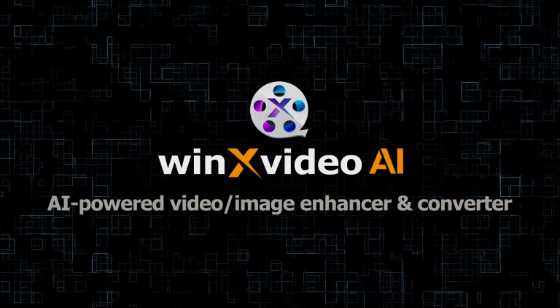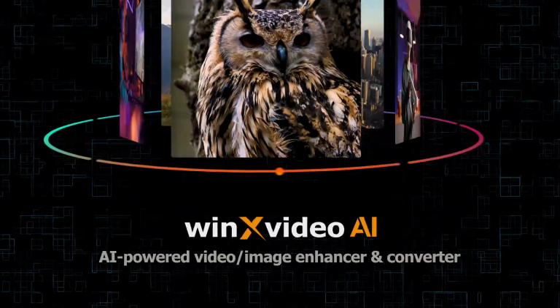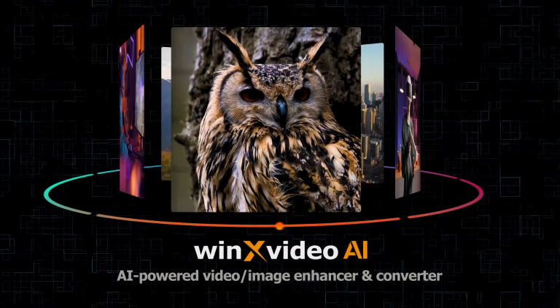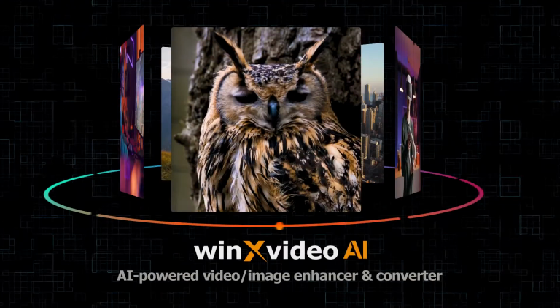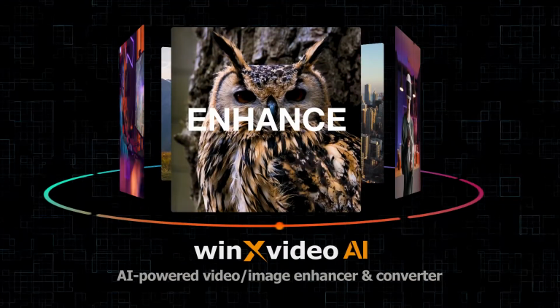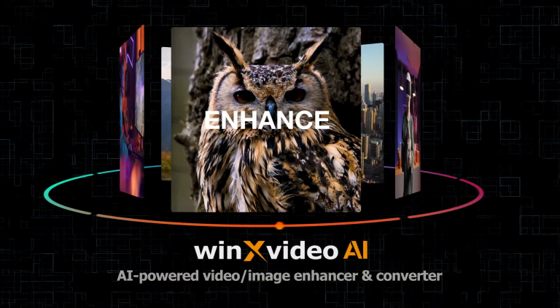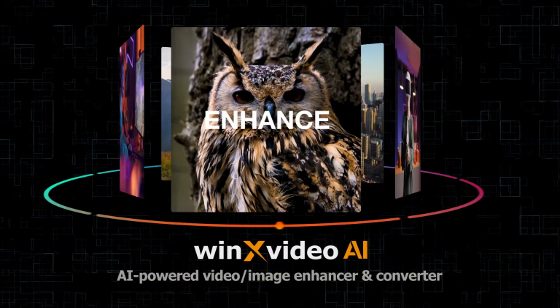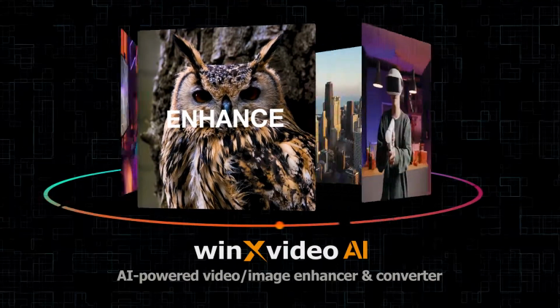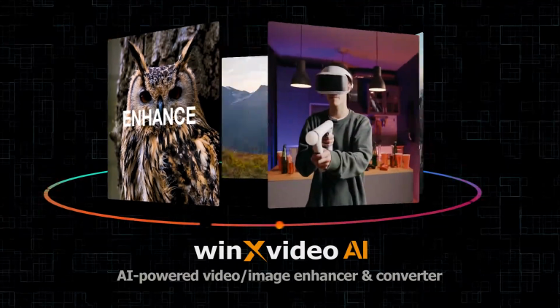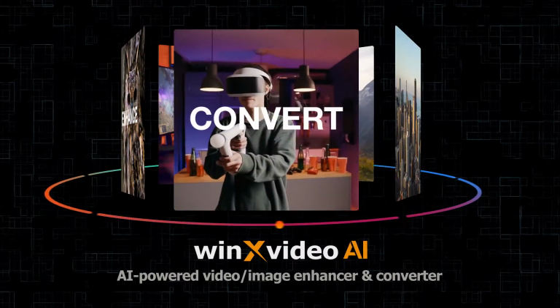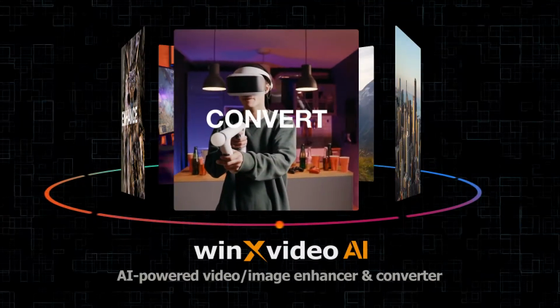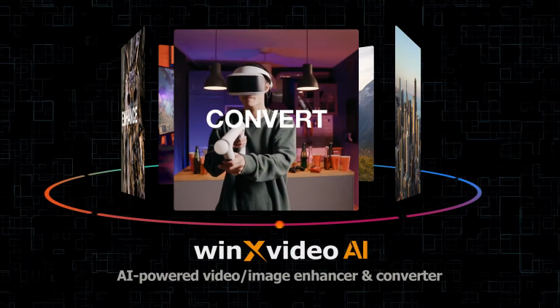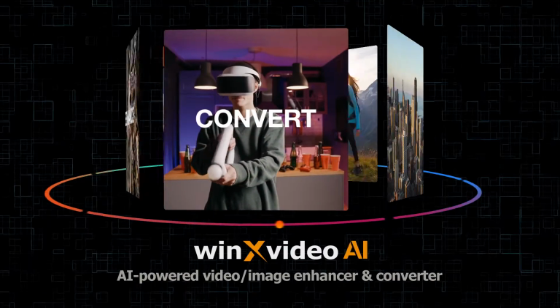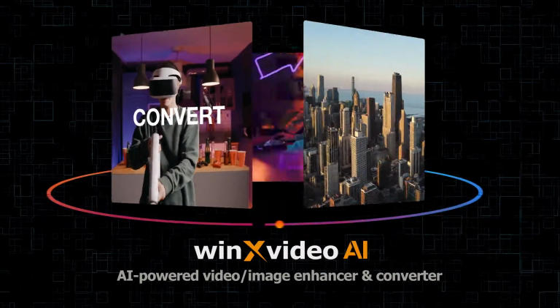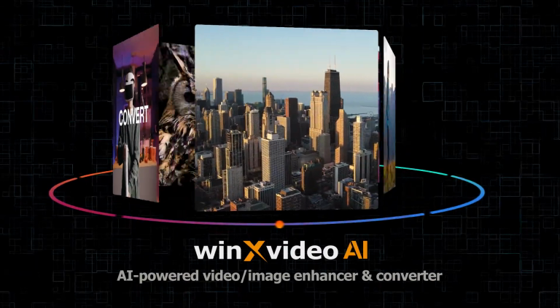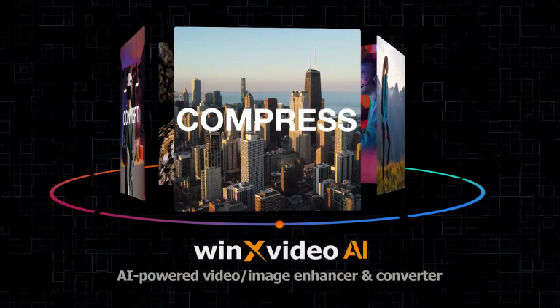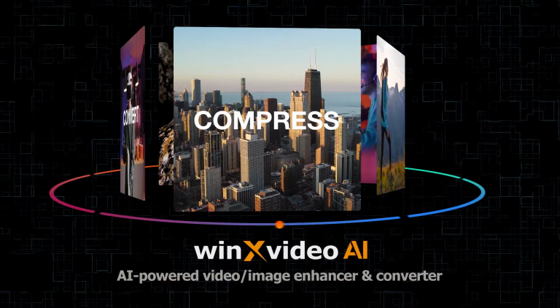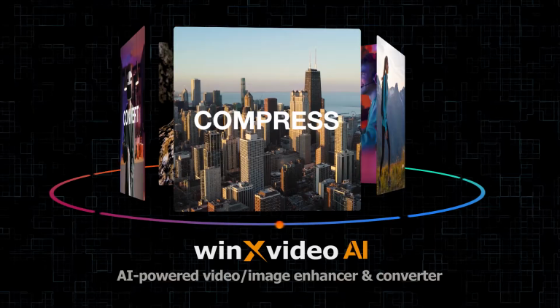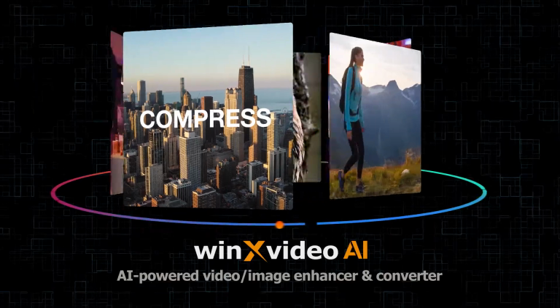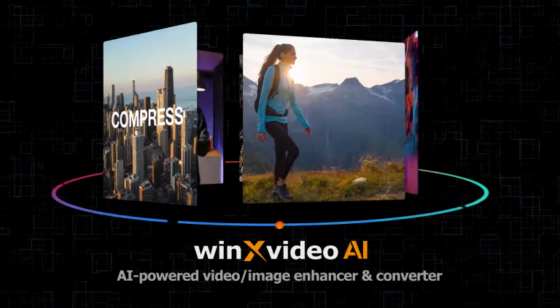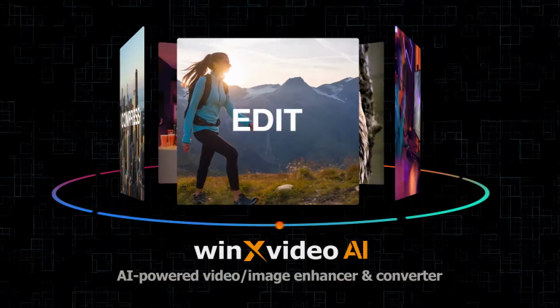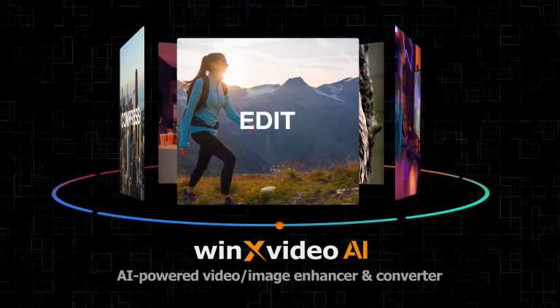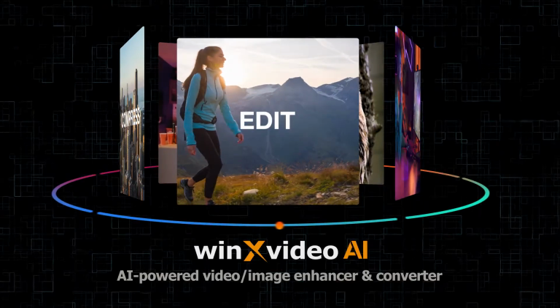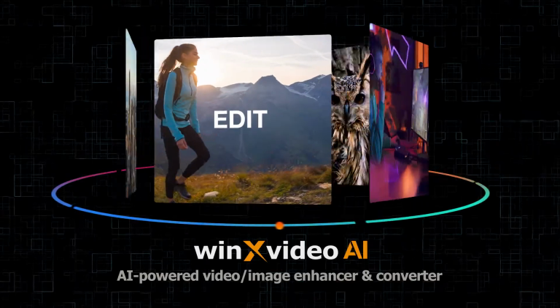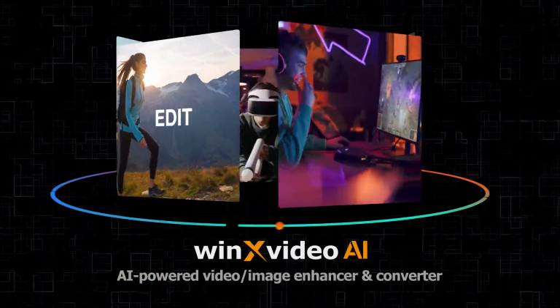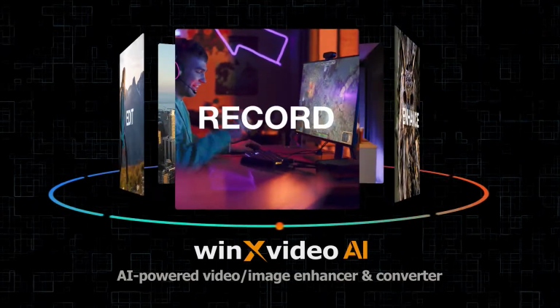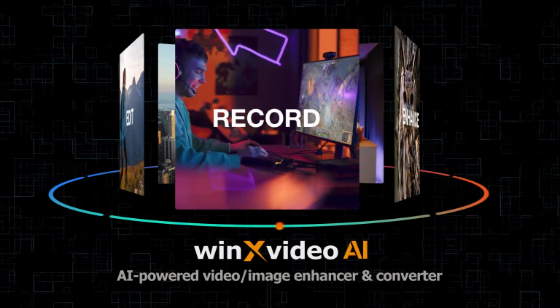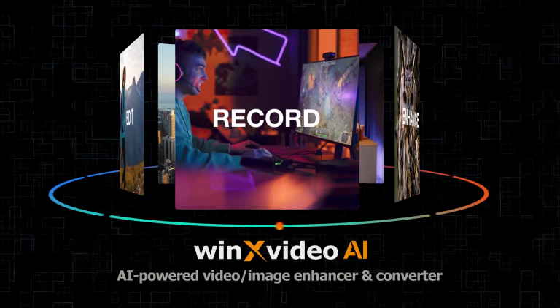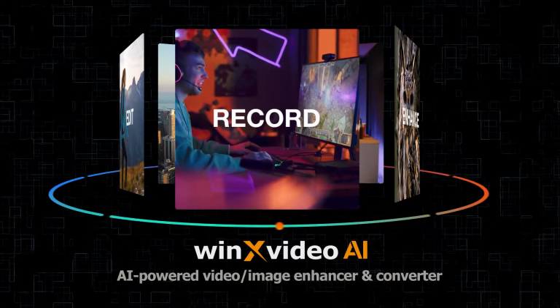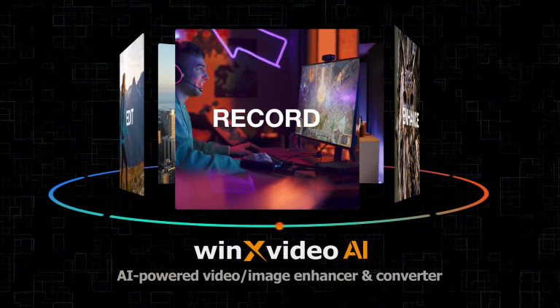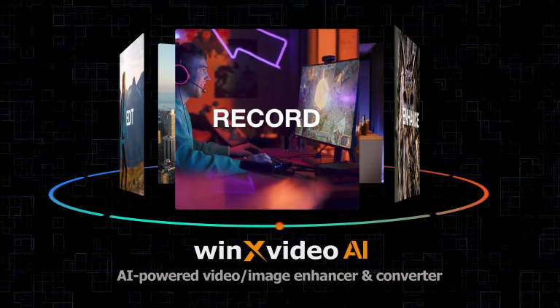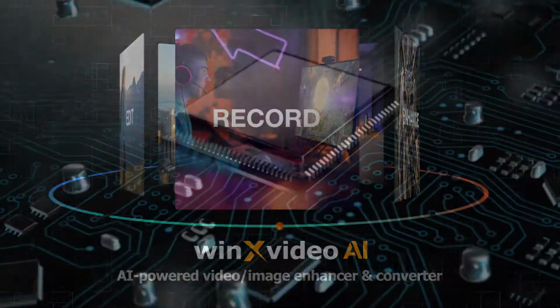Focus on enhance, convert, compress, edit, and record videos.